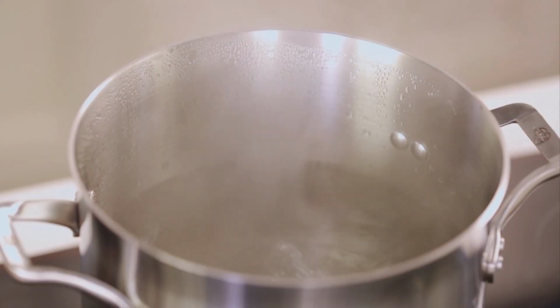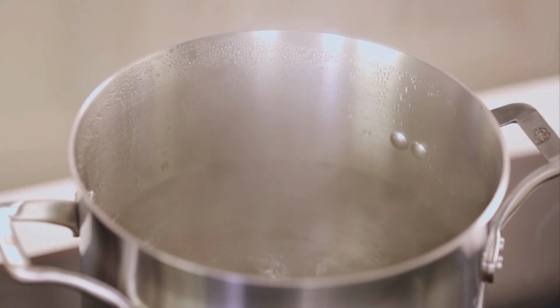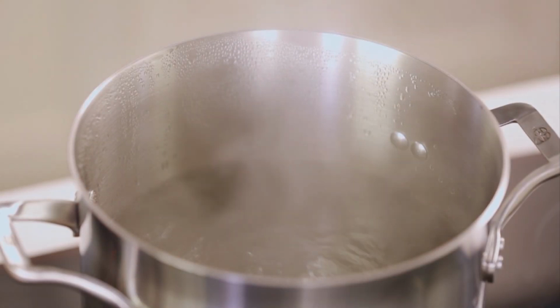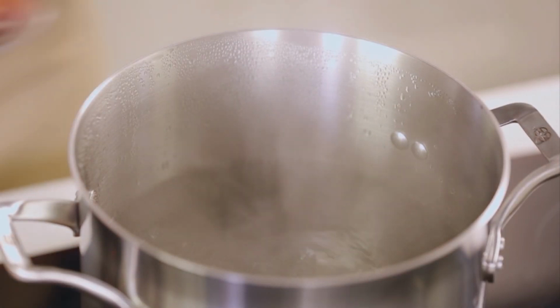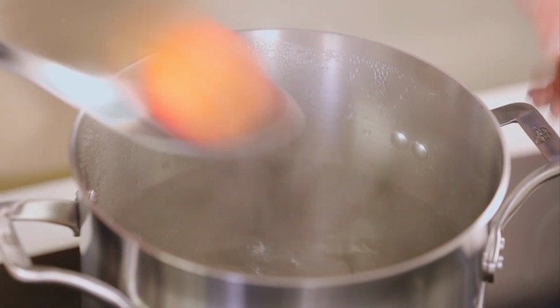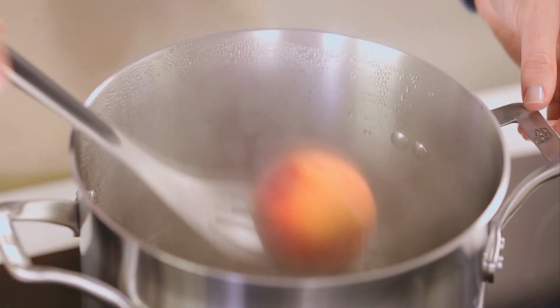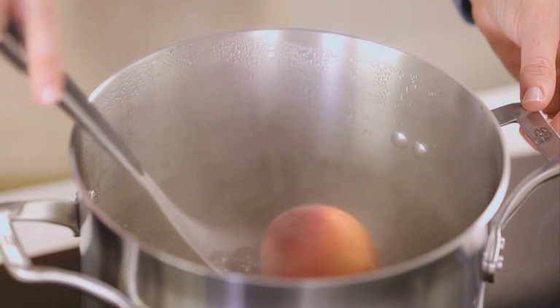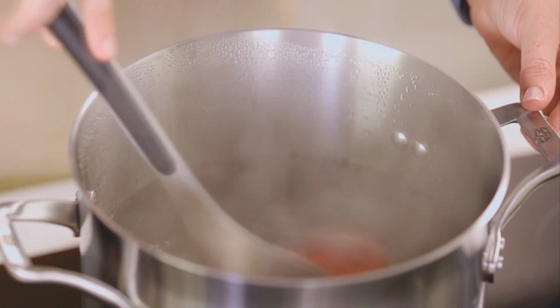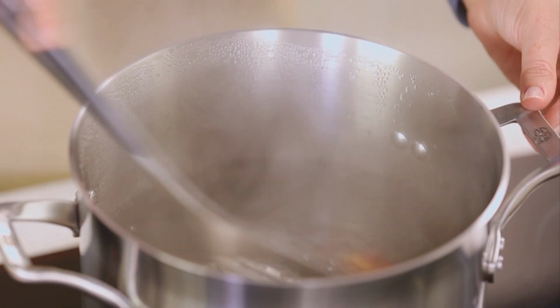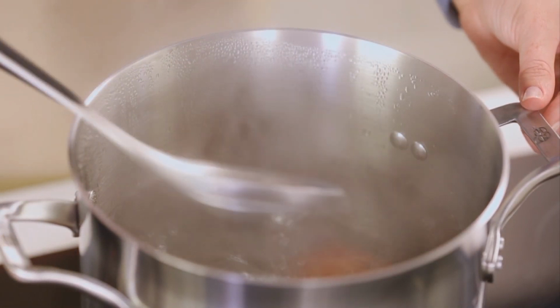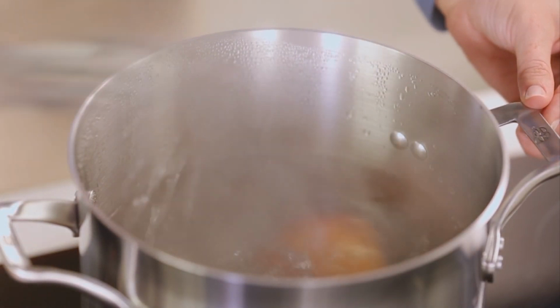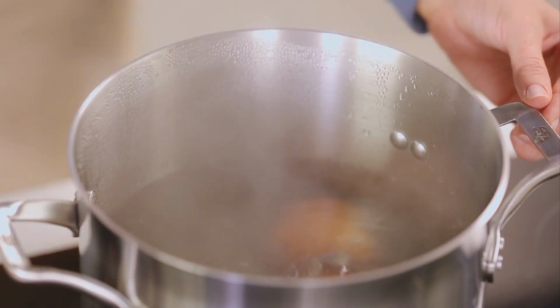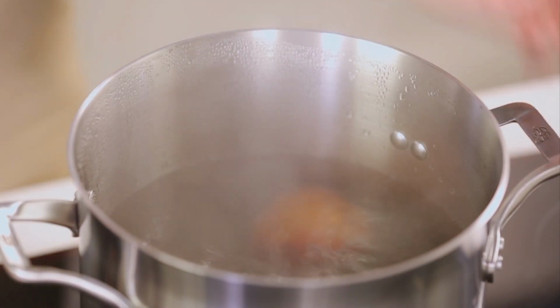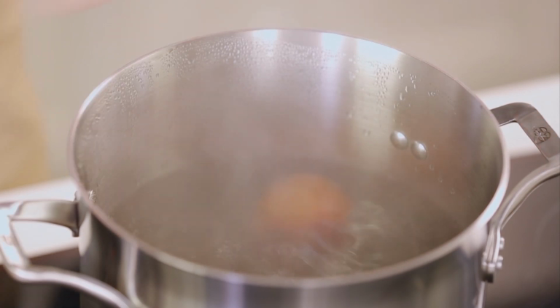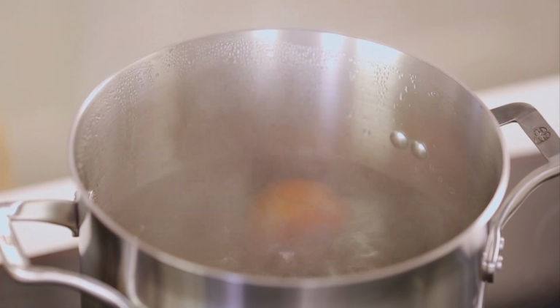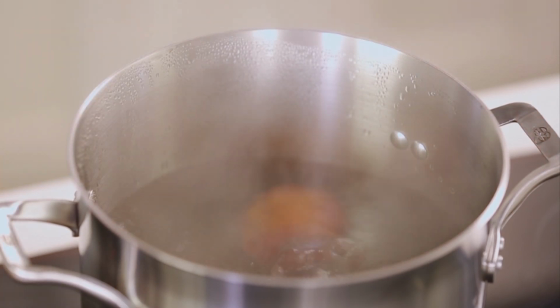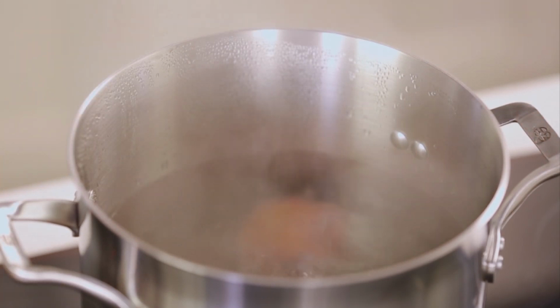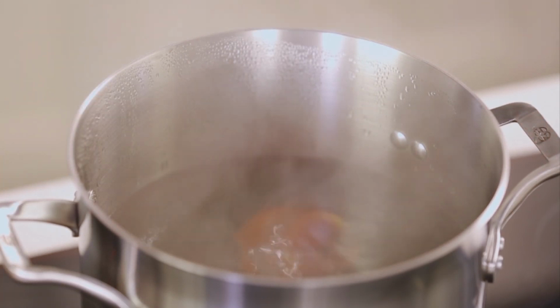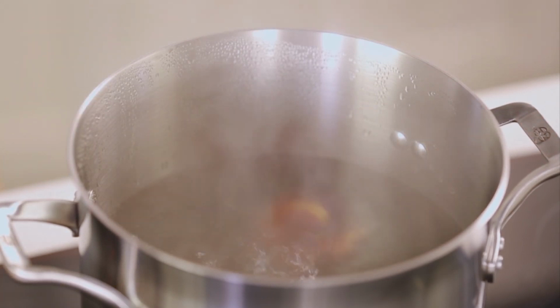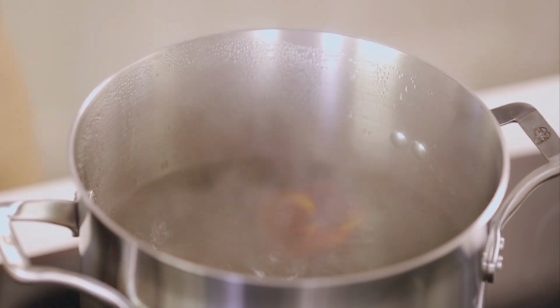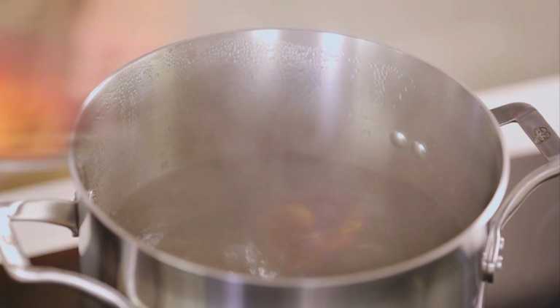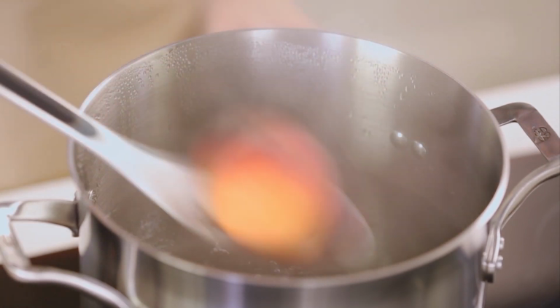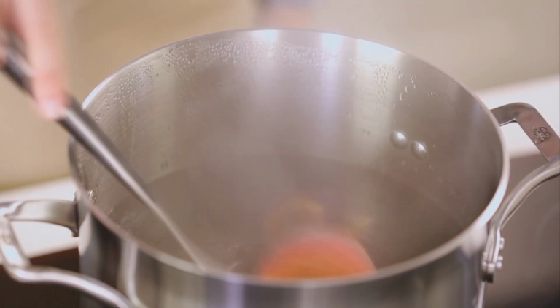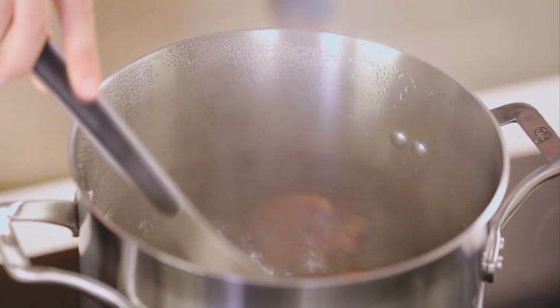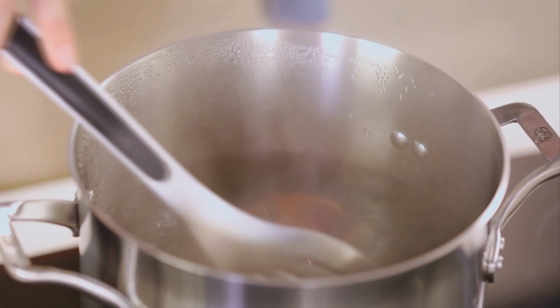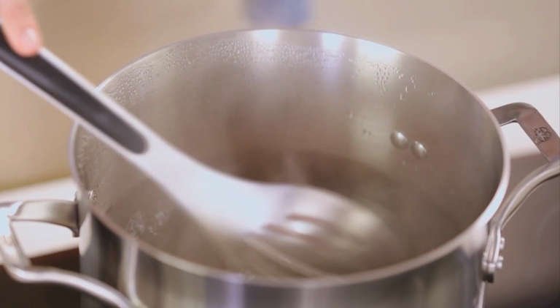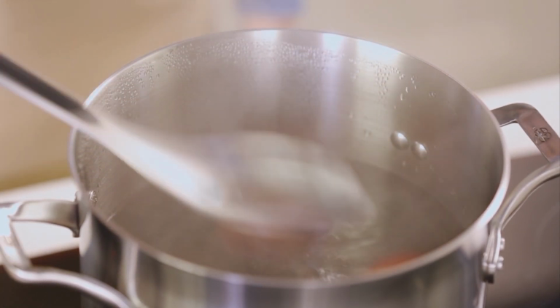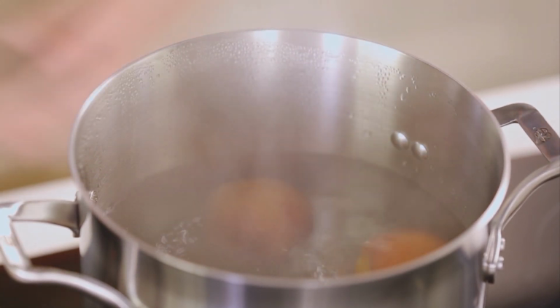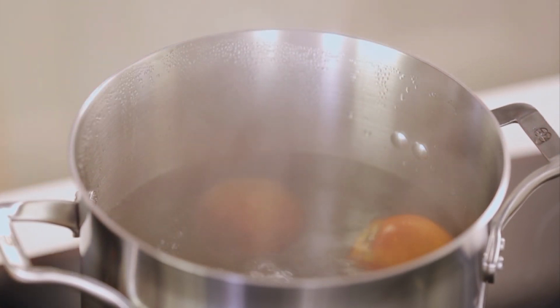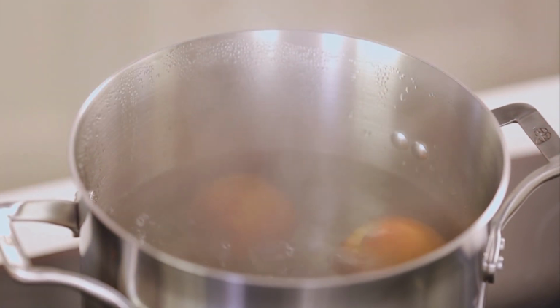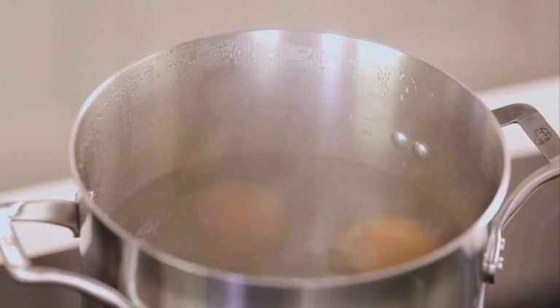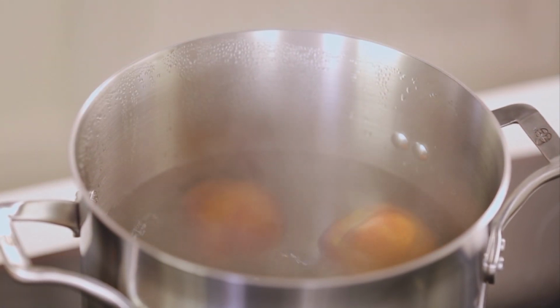Bring a large pot of water to boil and lower in 3 or 4 peaches at a time for 30 to 60 seconds. Unlike lobsters, peaches won't make a peep.